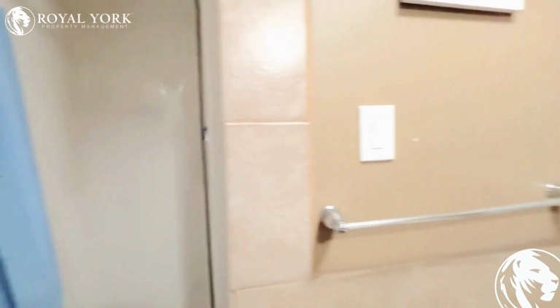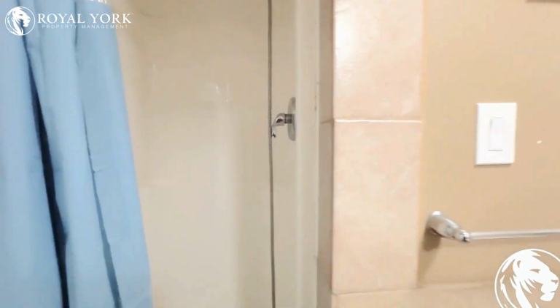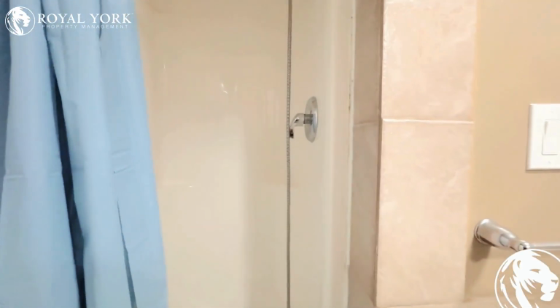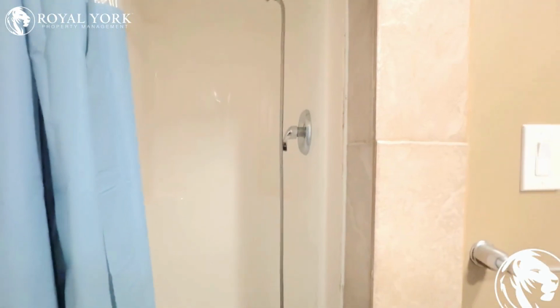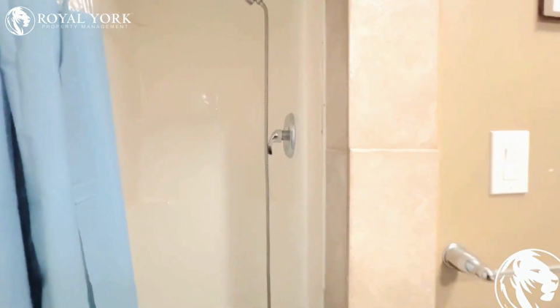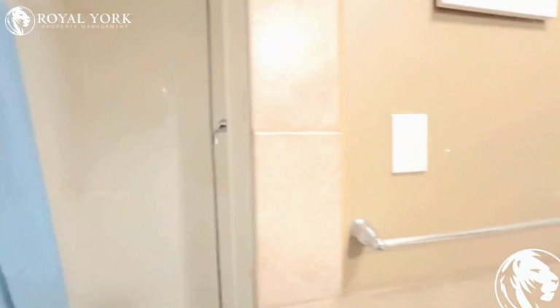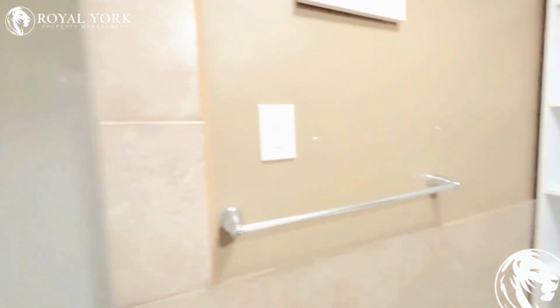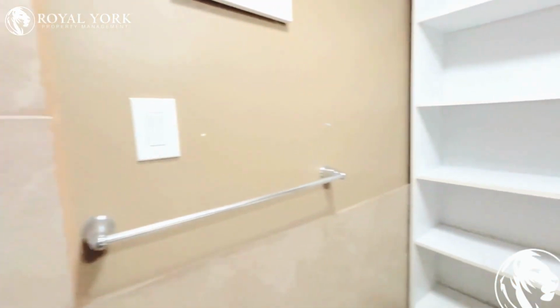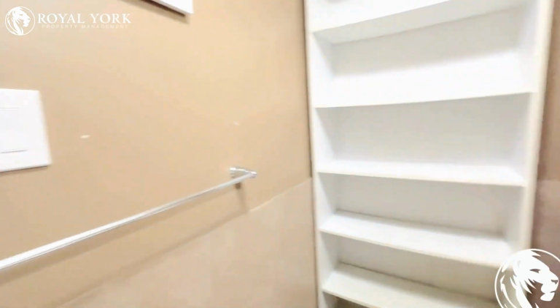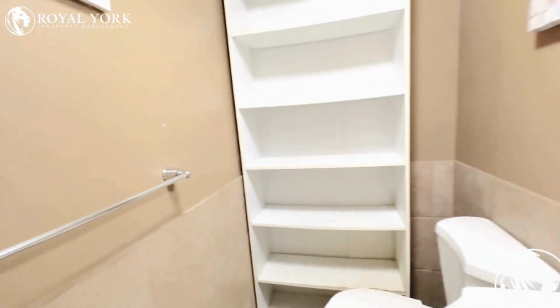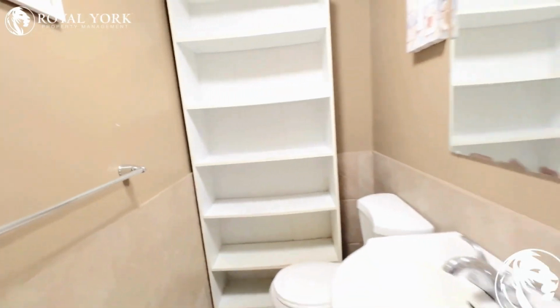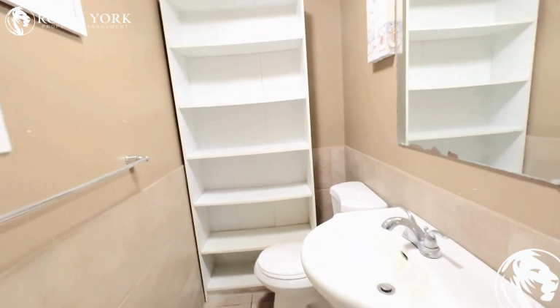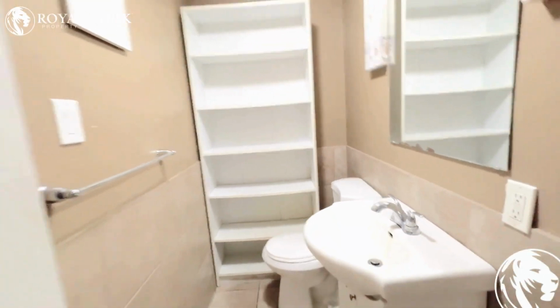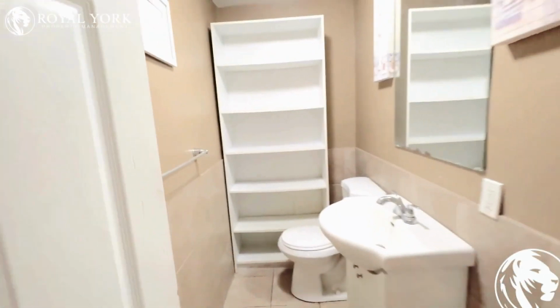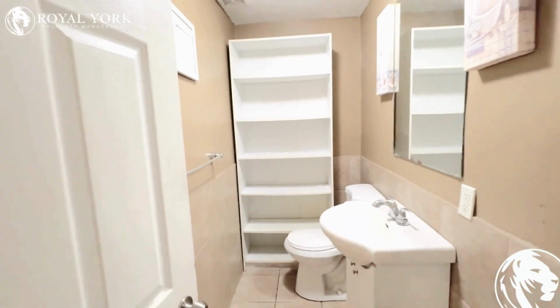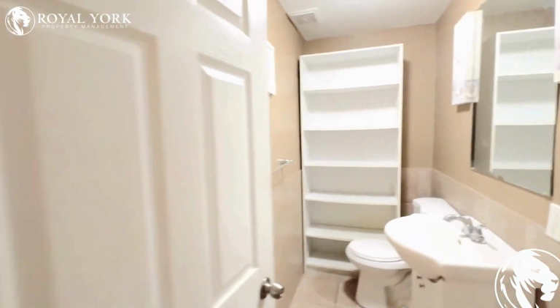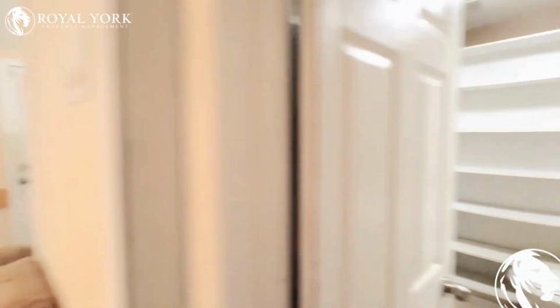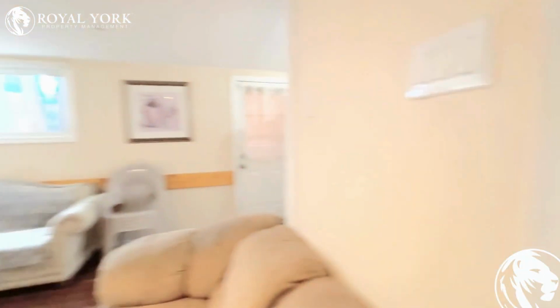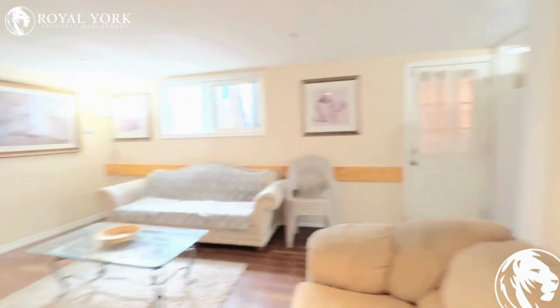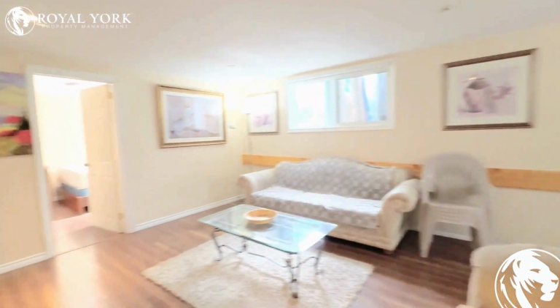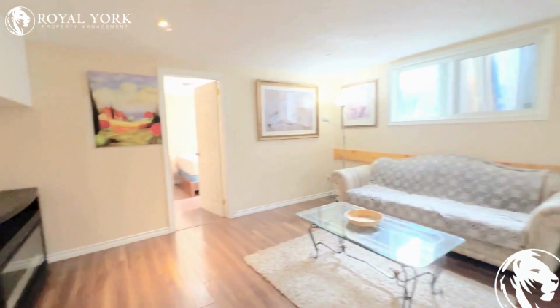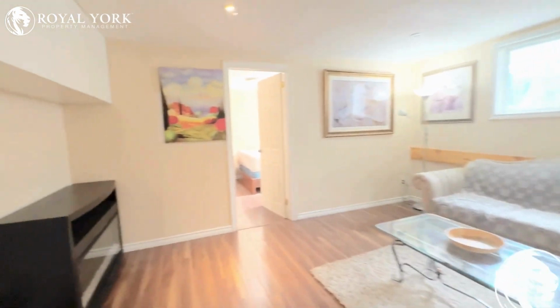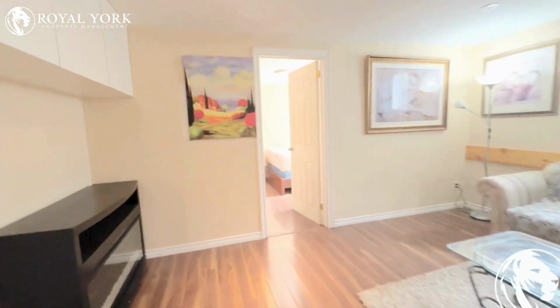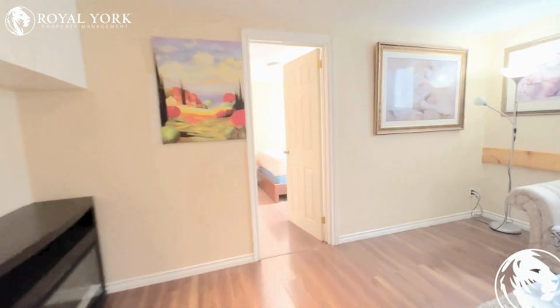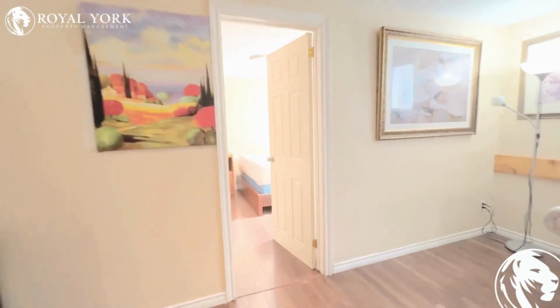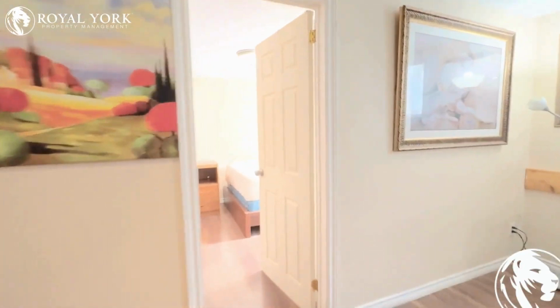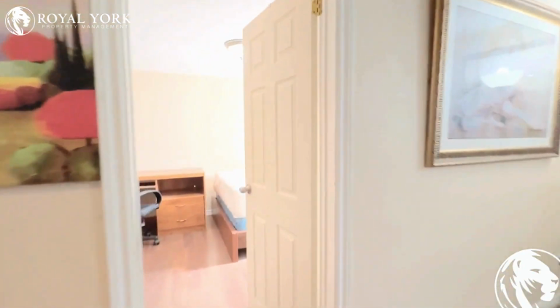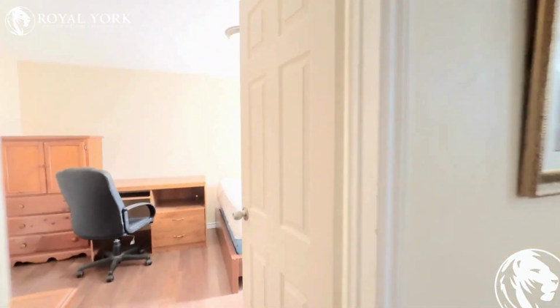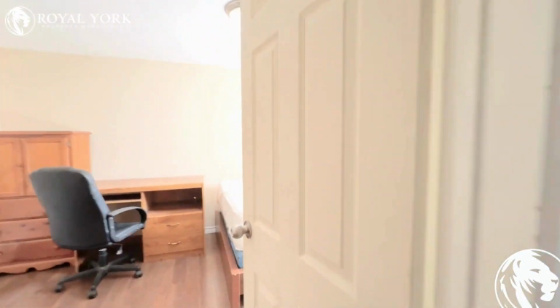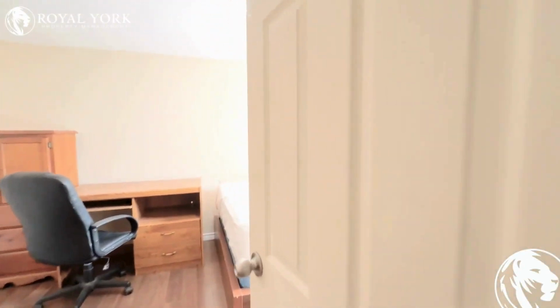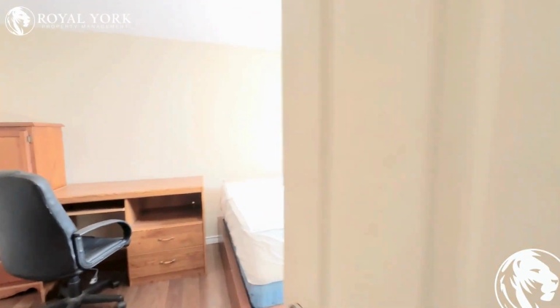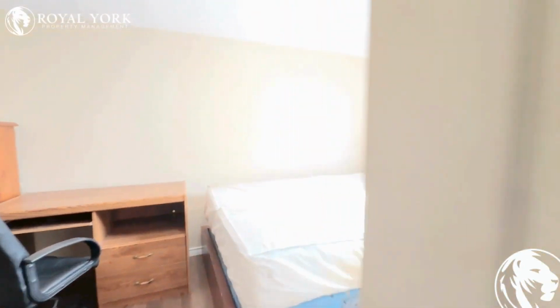Outside the bathroom, you go to your living room, and there's a bedroom here with a big window and lots of natural light.